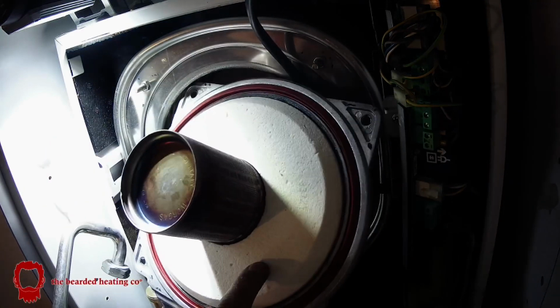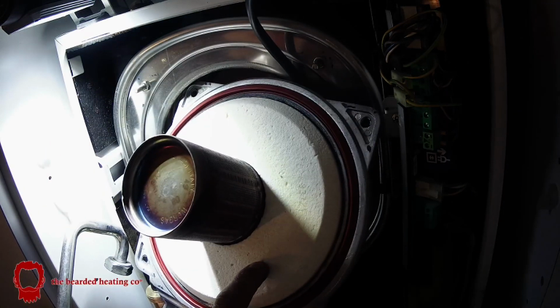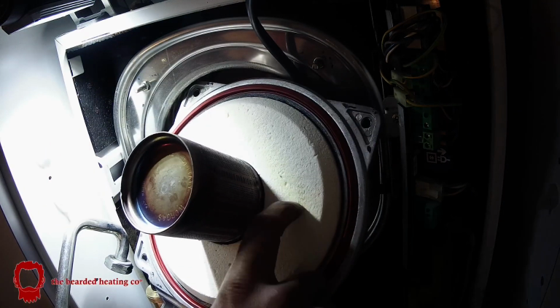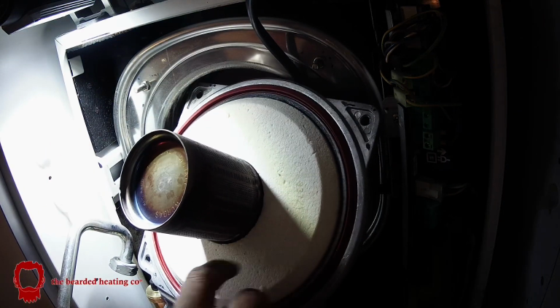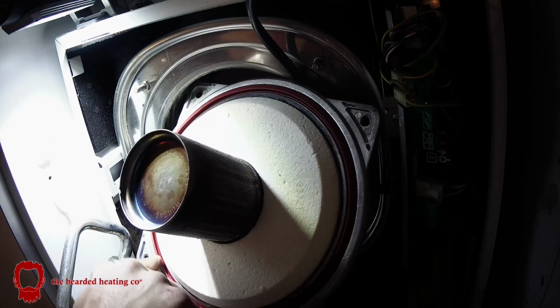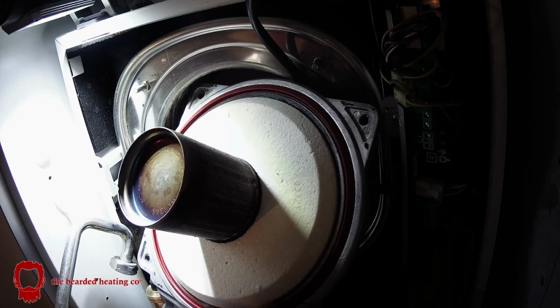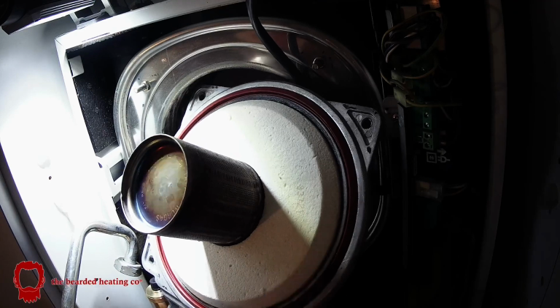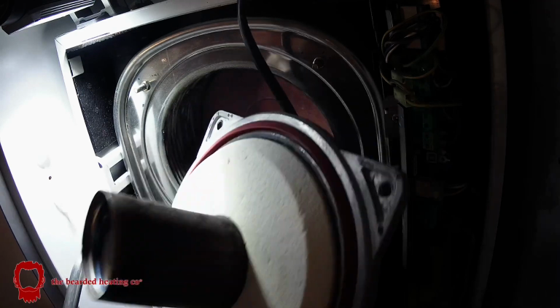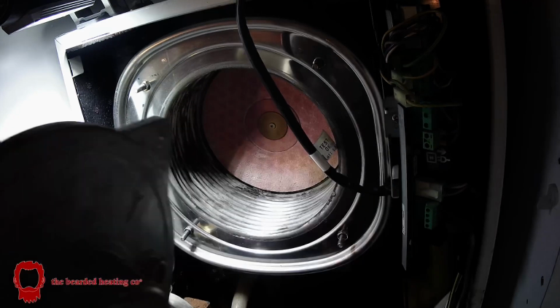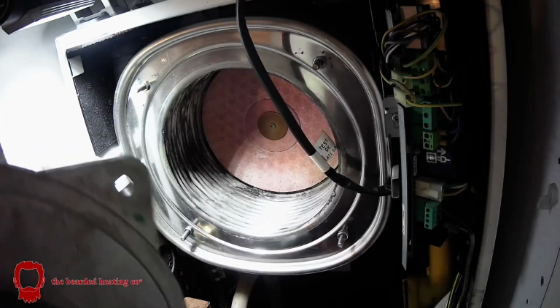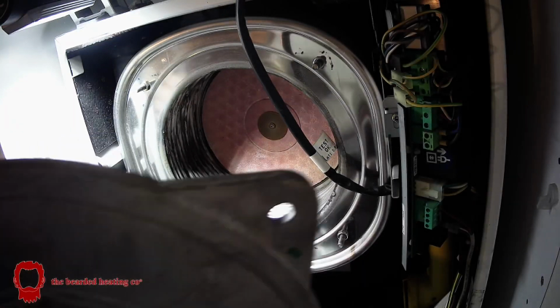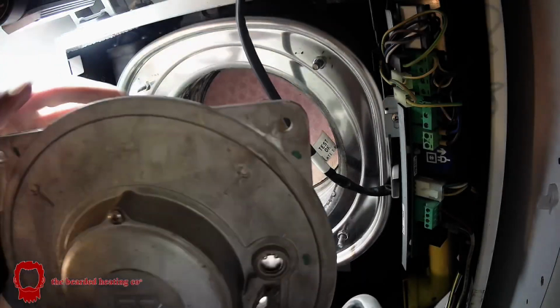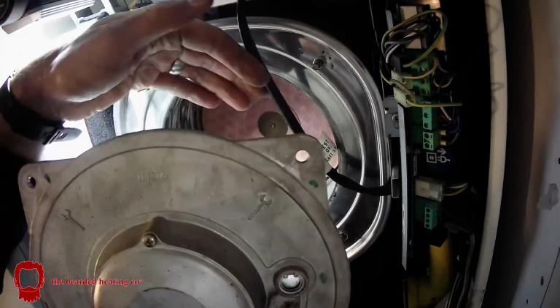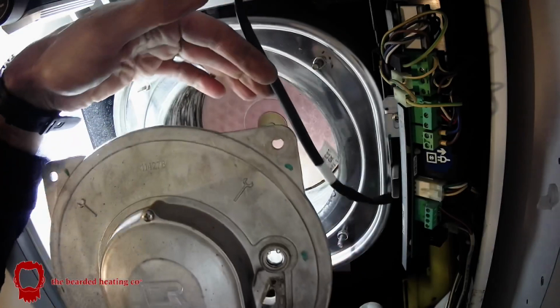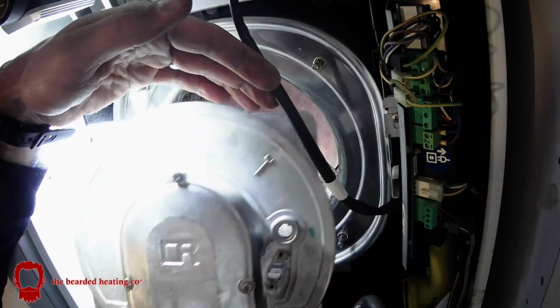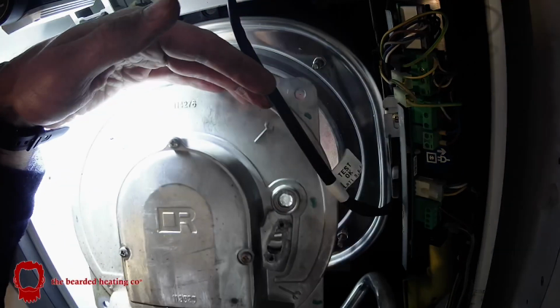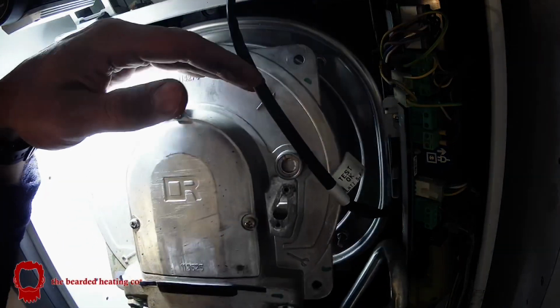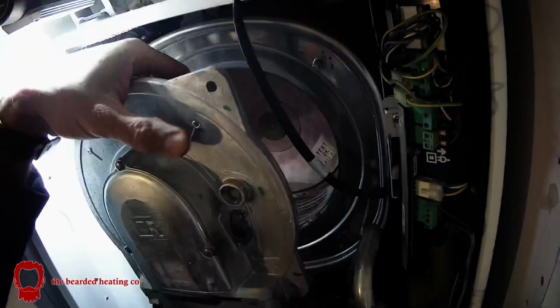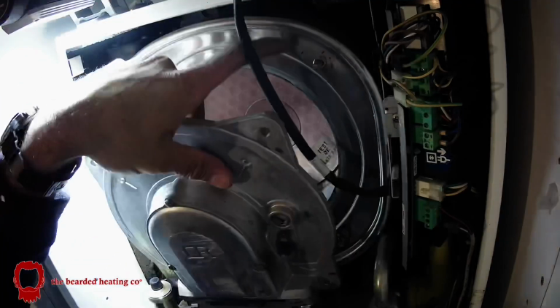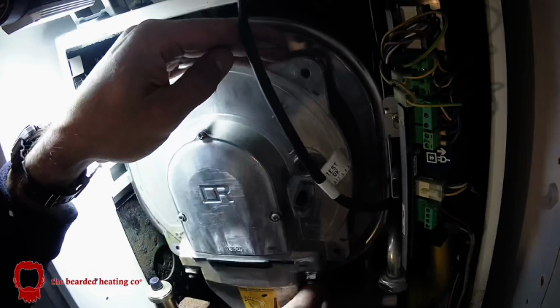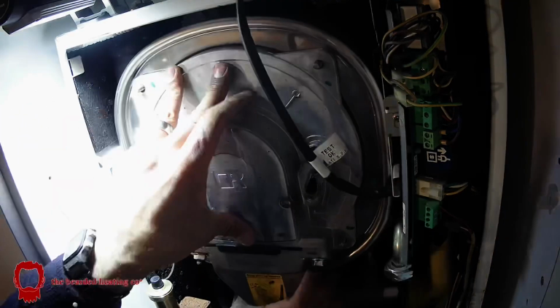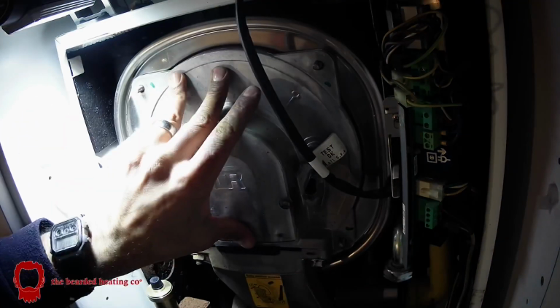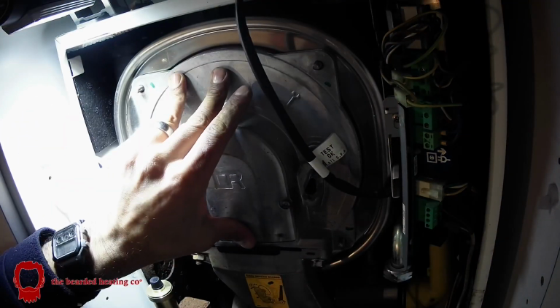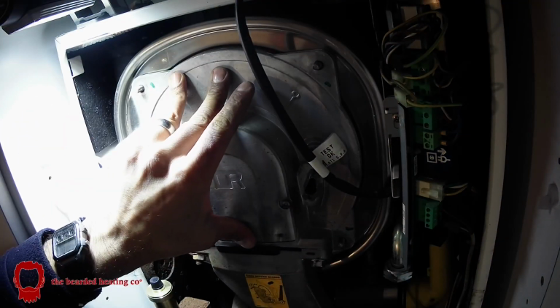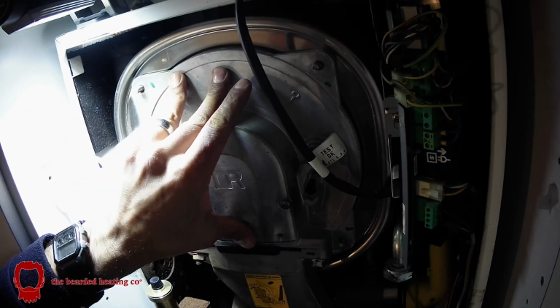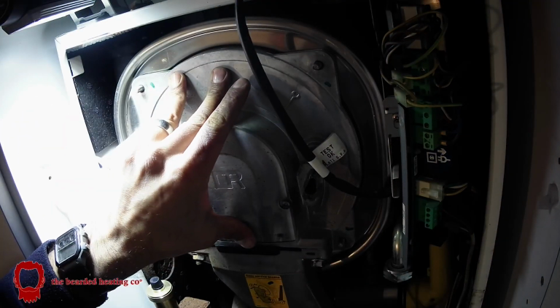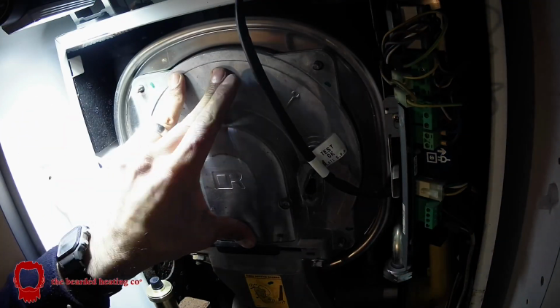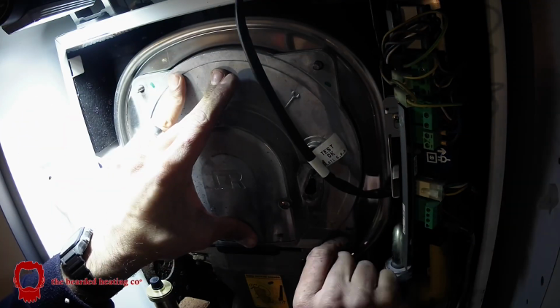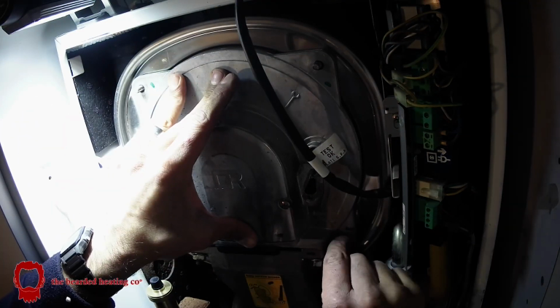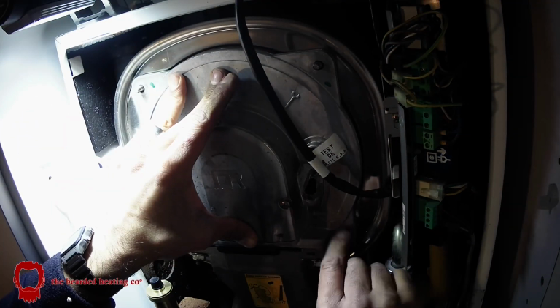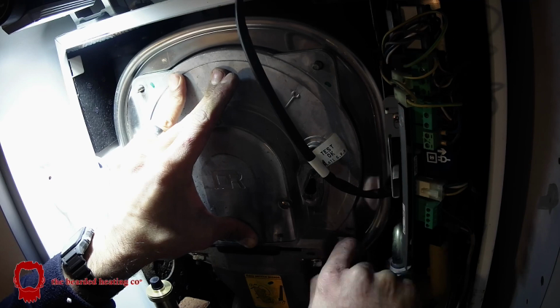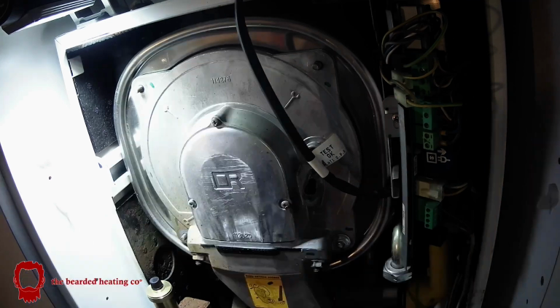If you're opening the burner up, replace the door seal, and if the insulation pad is in bad condition replace that as well. It all prevents recalls and leads to greater customer satisfaction.